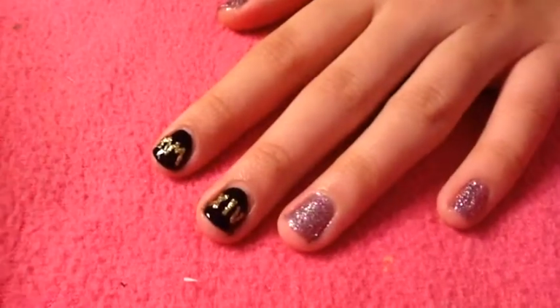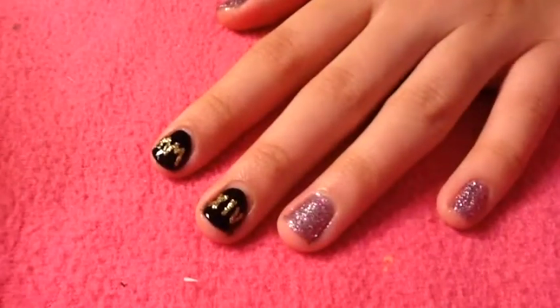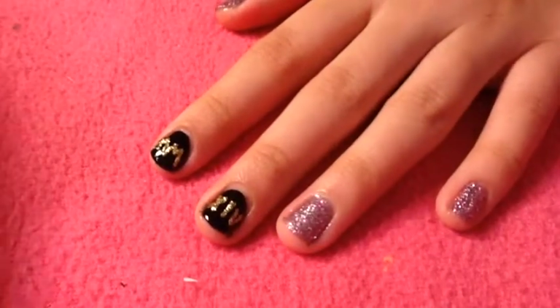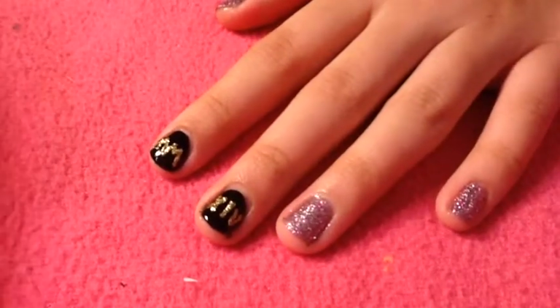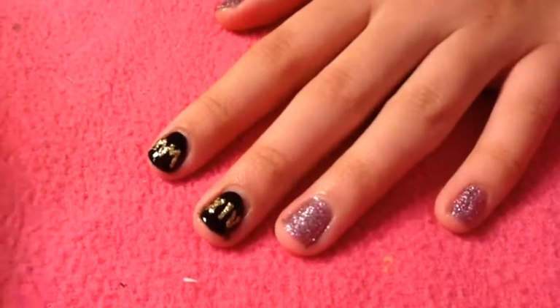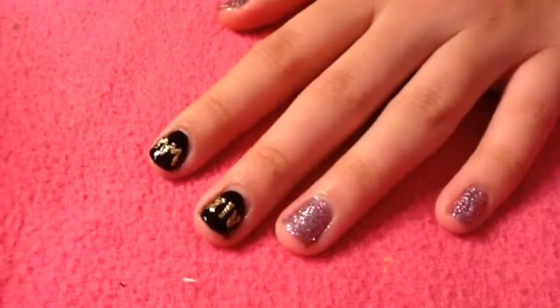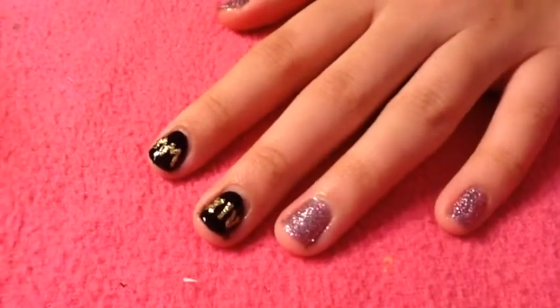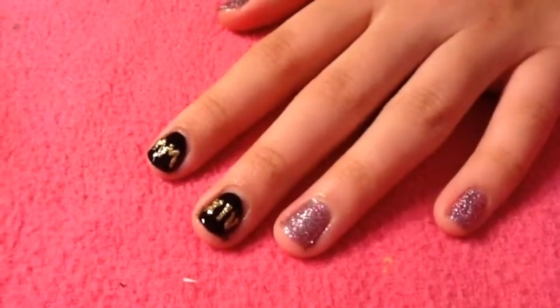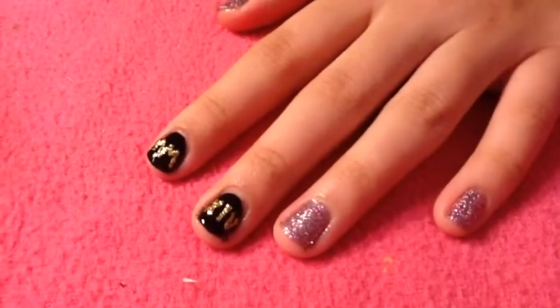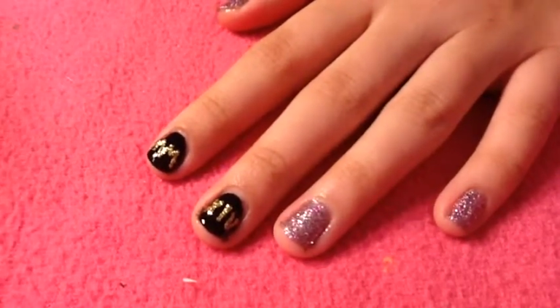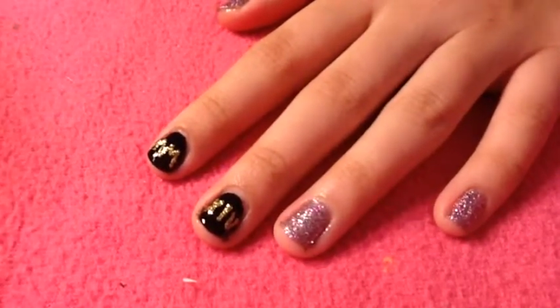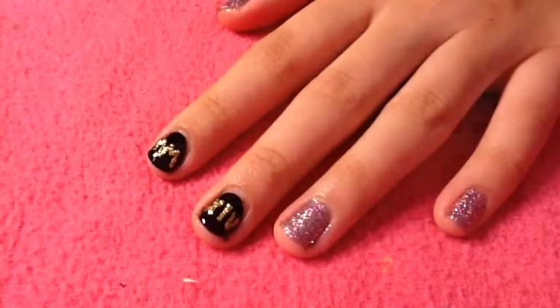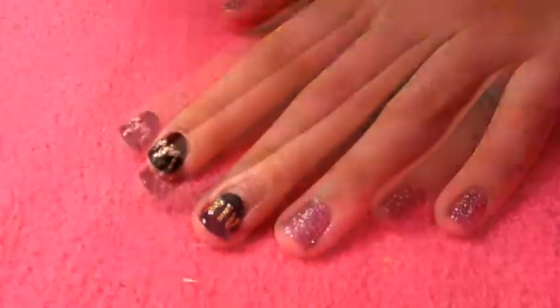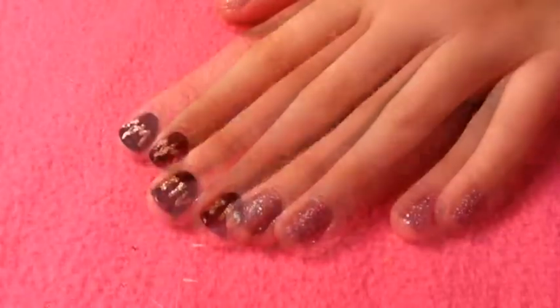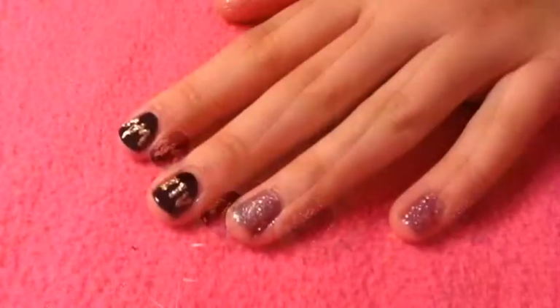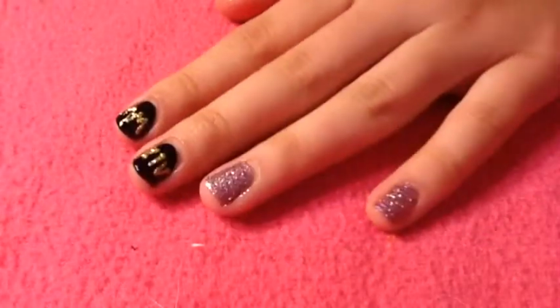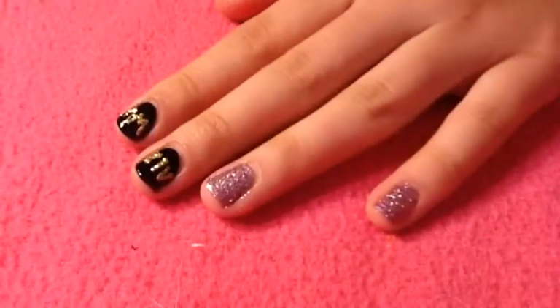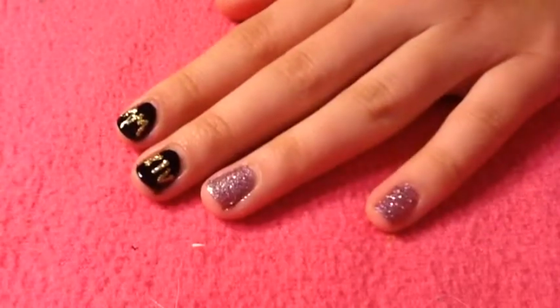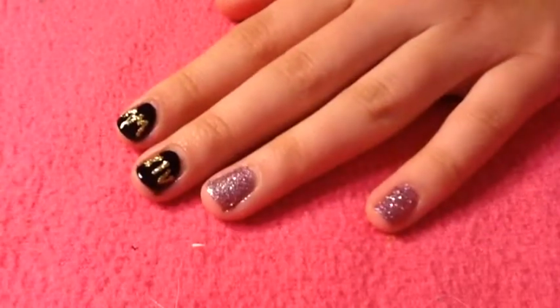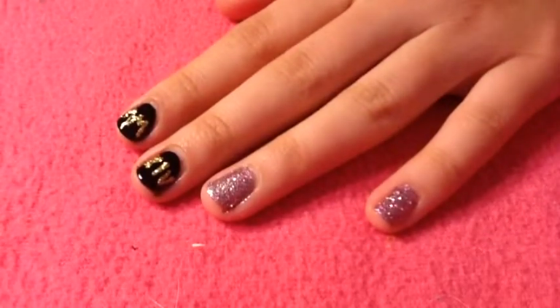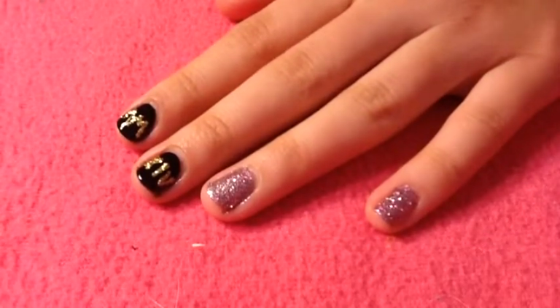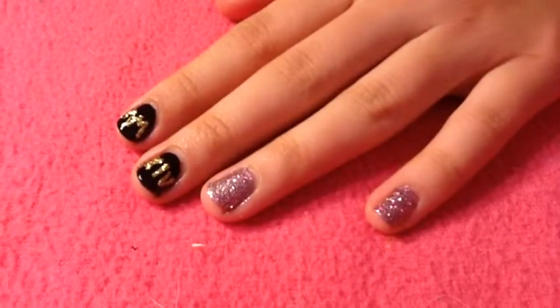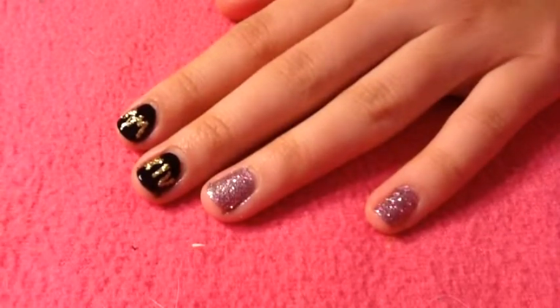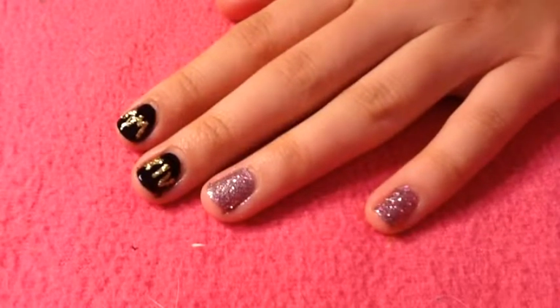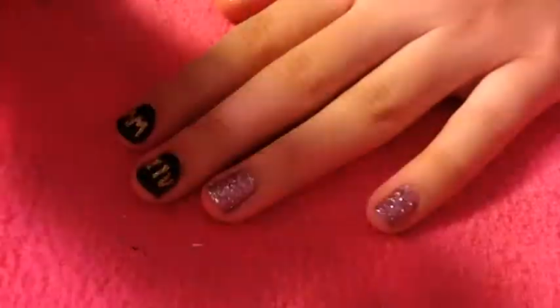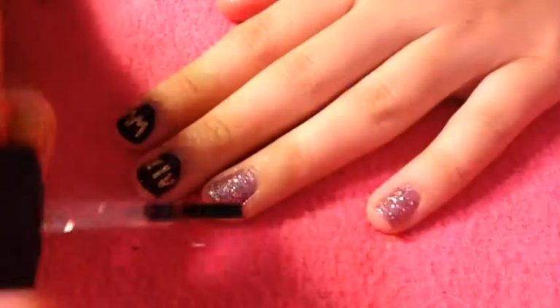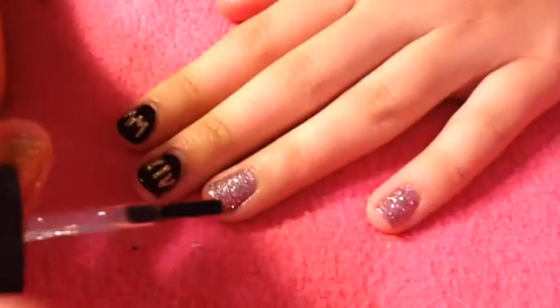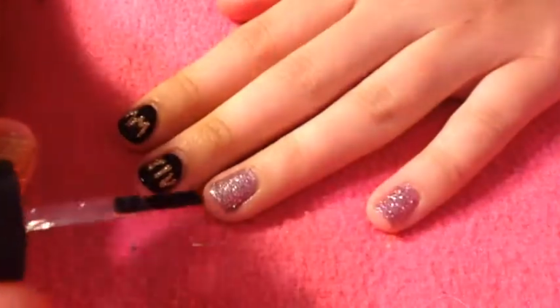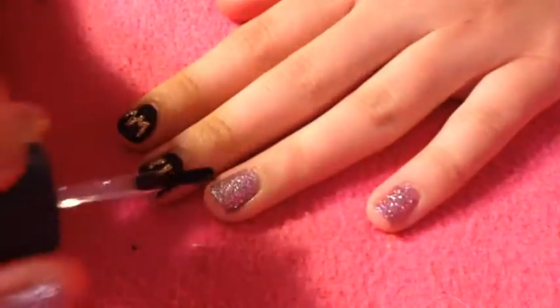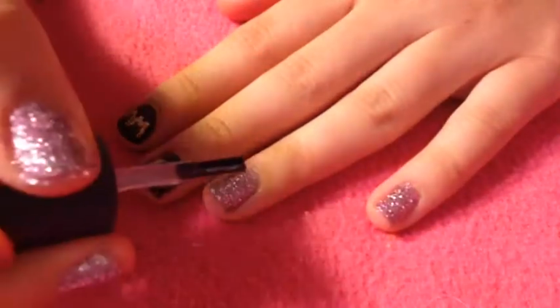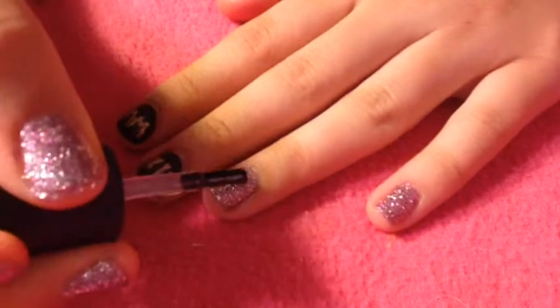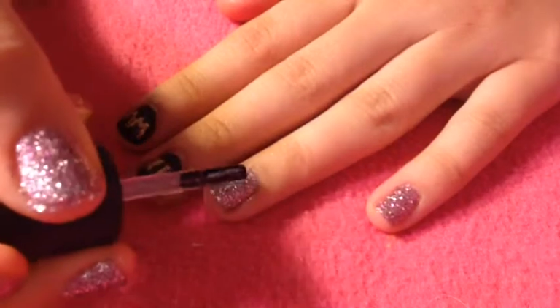There you can see I just made the M's a little bit bigger, and finally apply a favorite top coat to protect your design from chipping away.